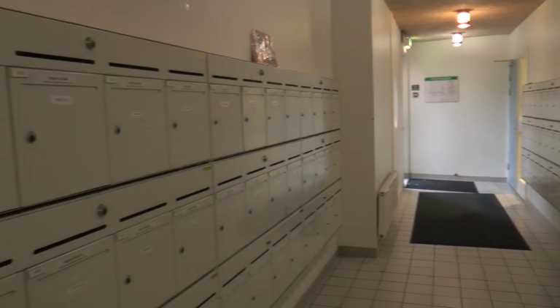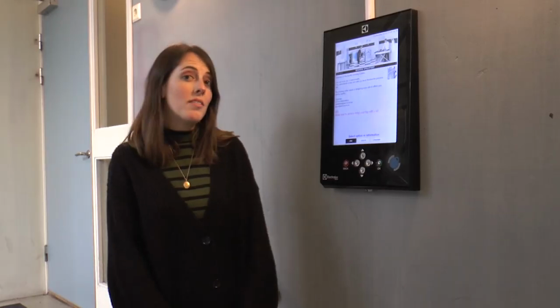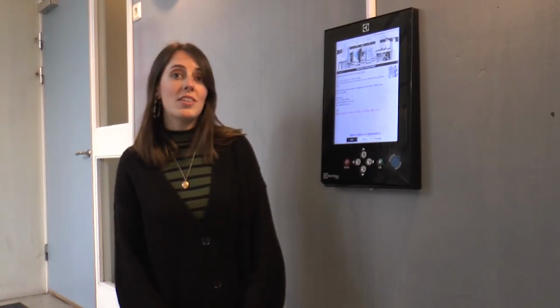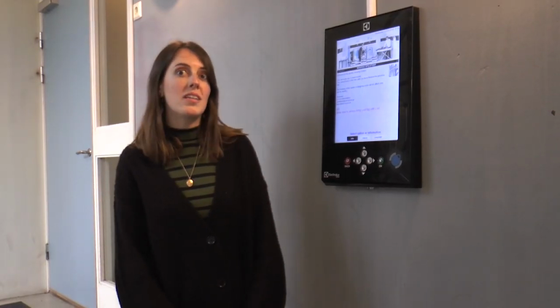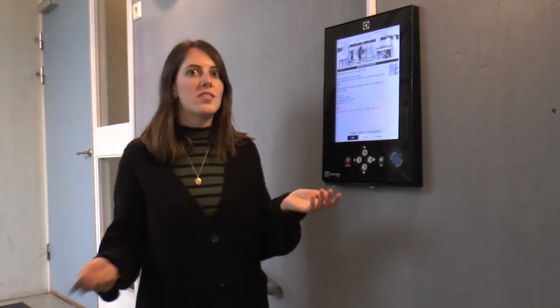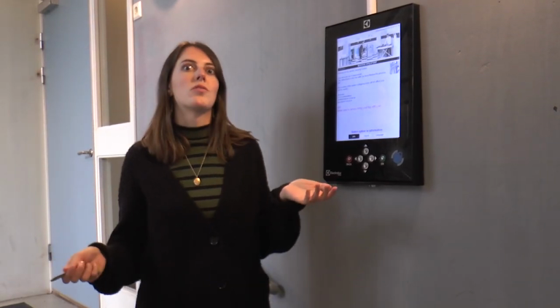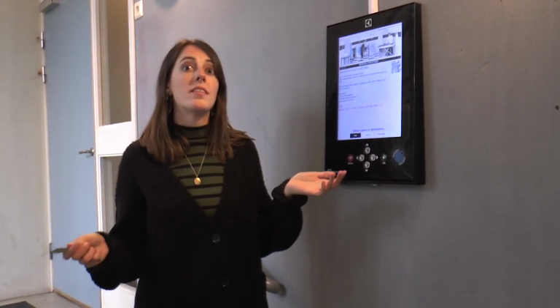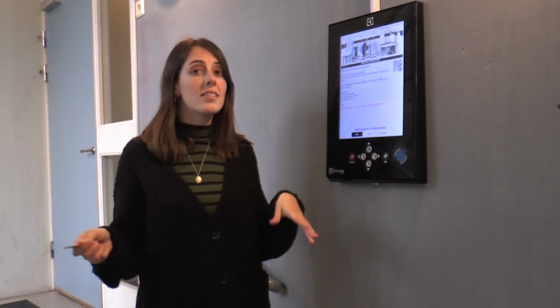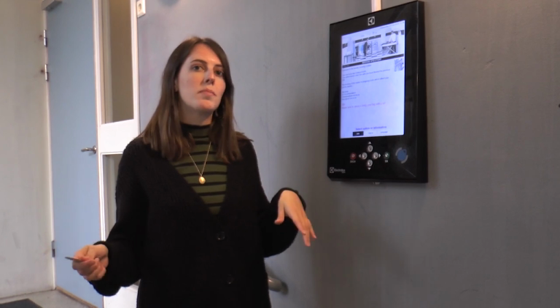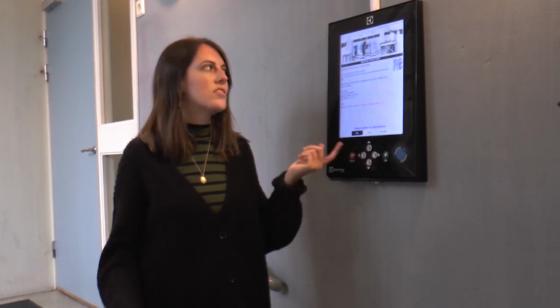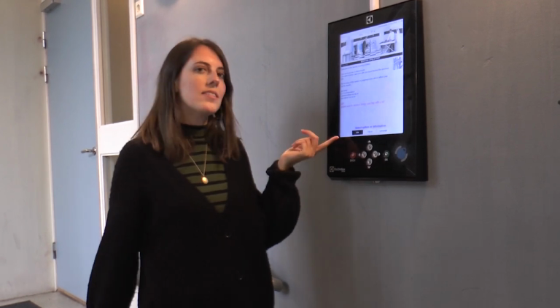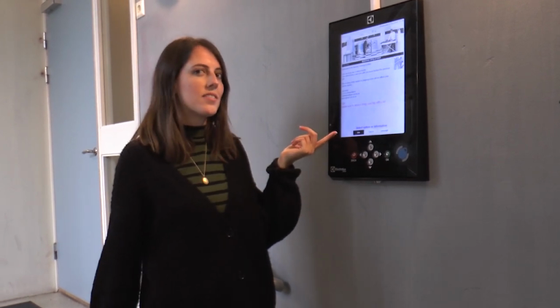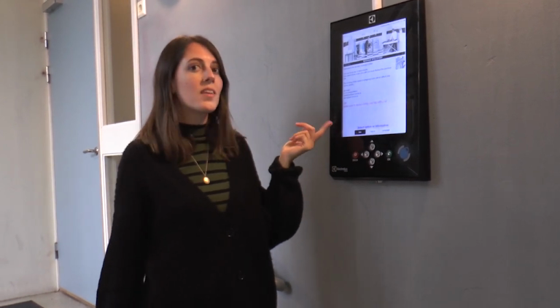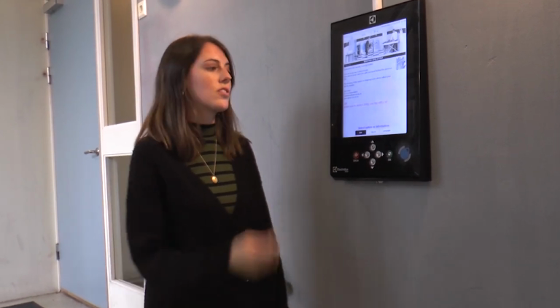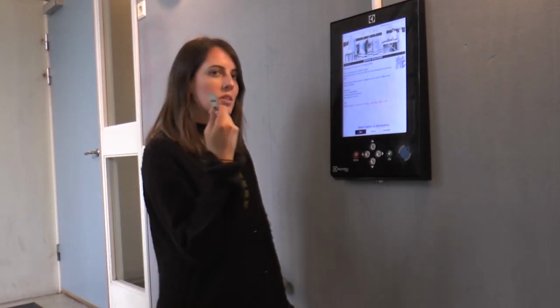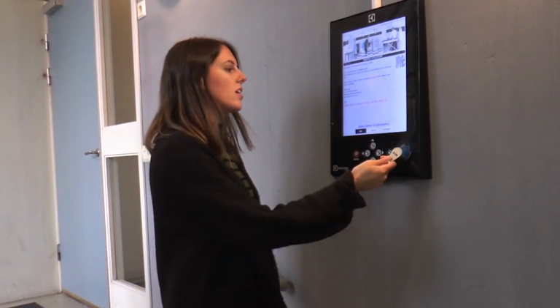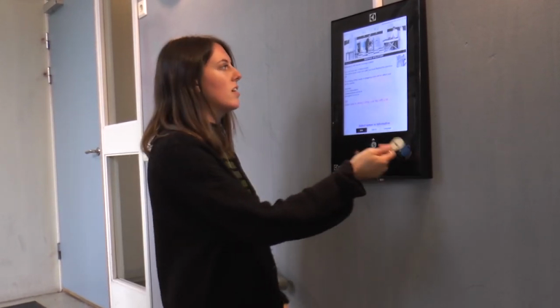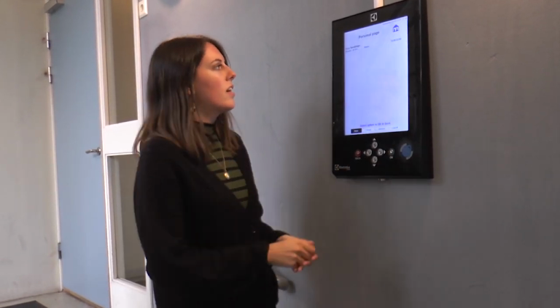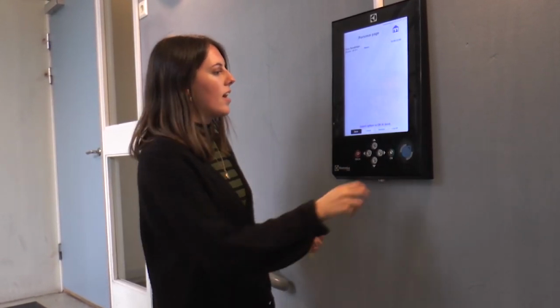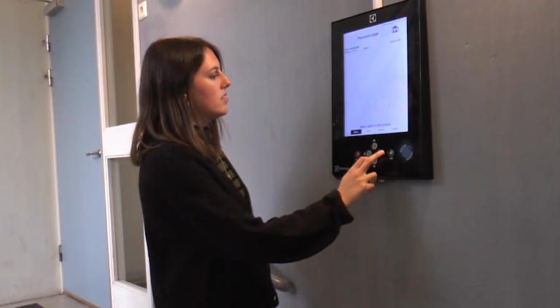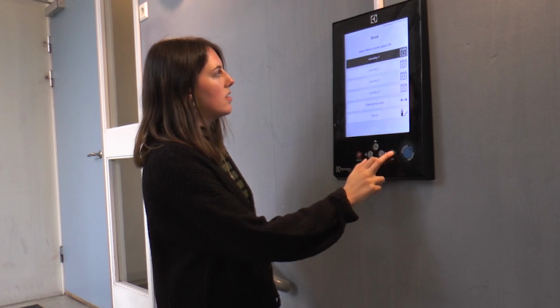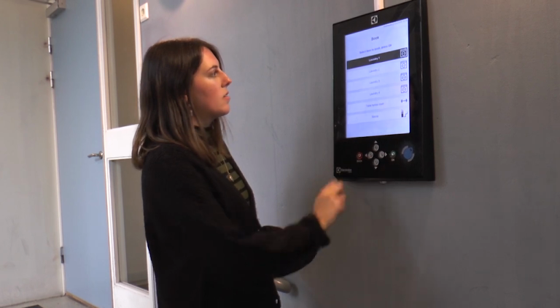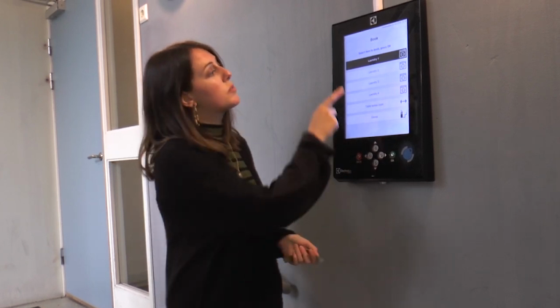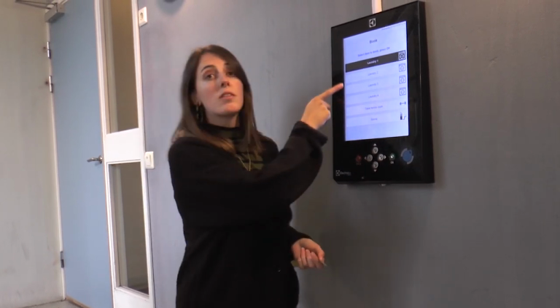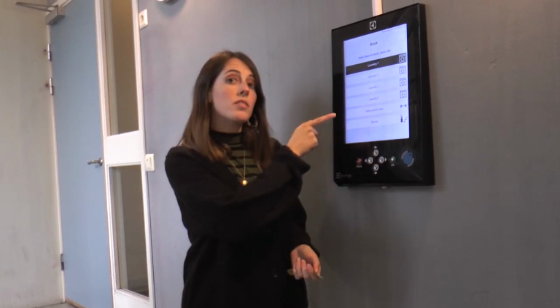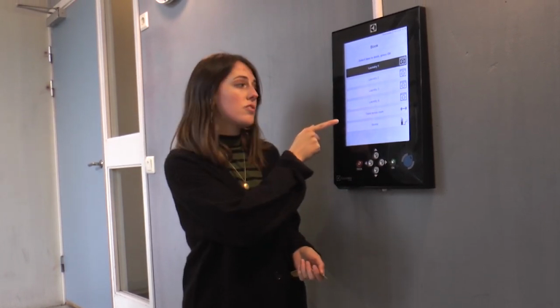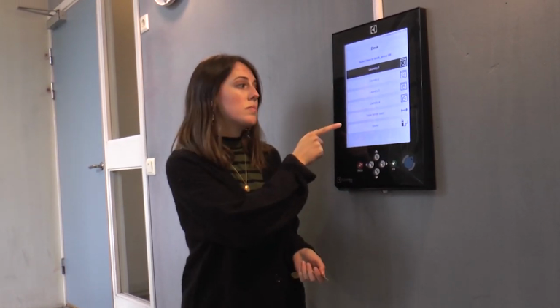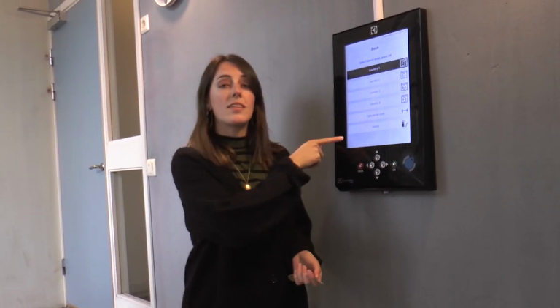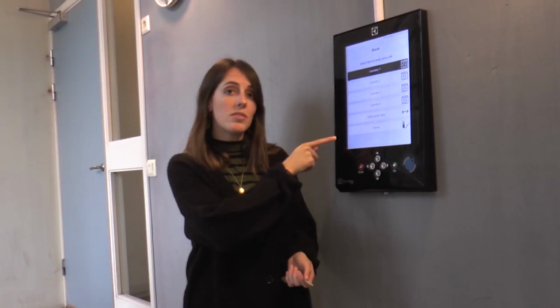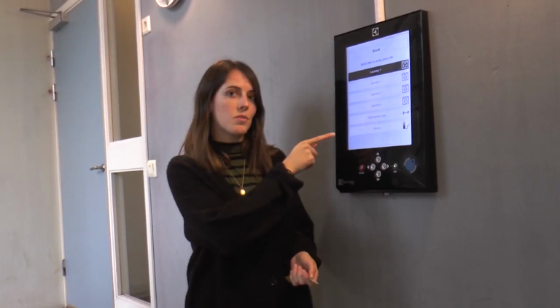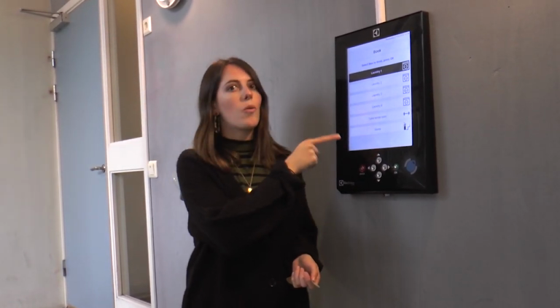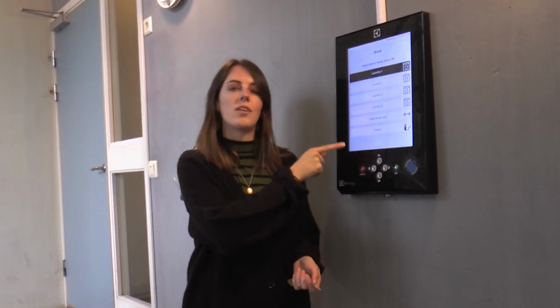We have a lot of shared amenities here in Spoletorp and they're really simple to book using this easy system. You just log in with your key card and you have the option to book four different laundry rooms, a table tennis room, or the sauna.